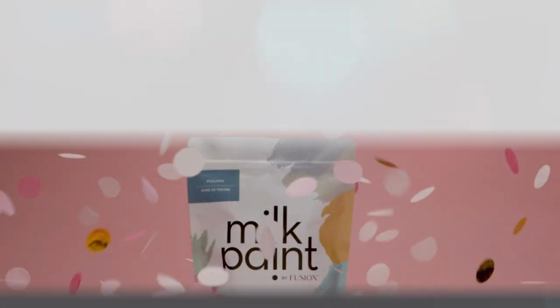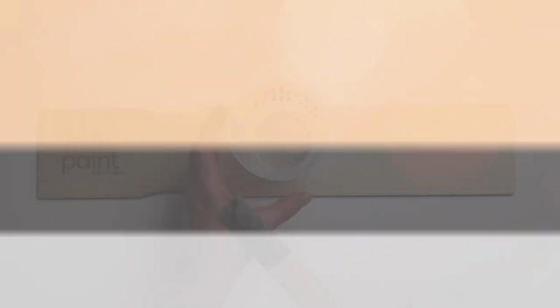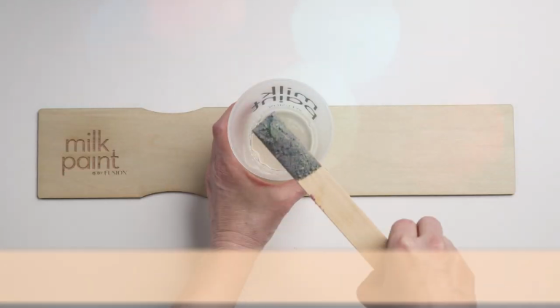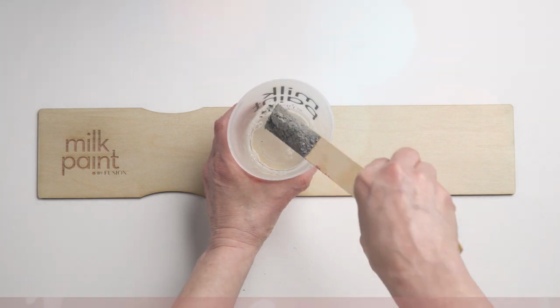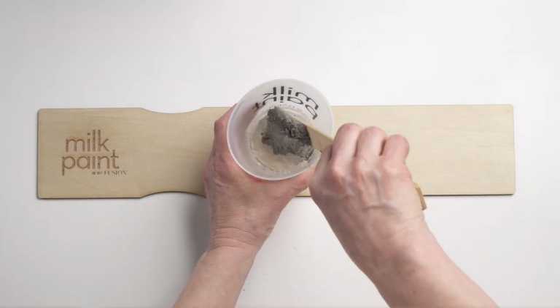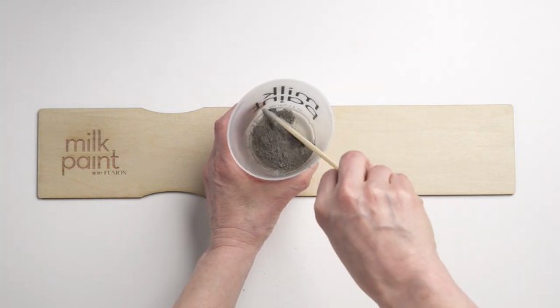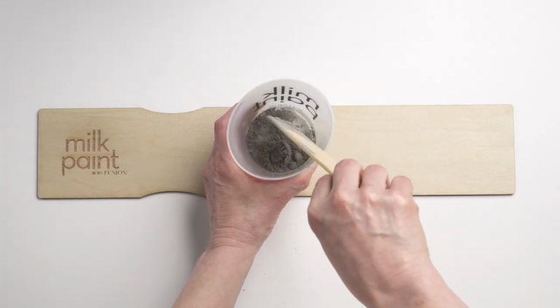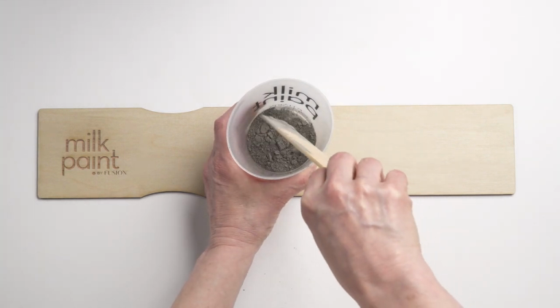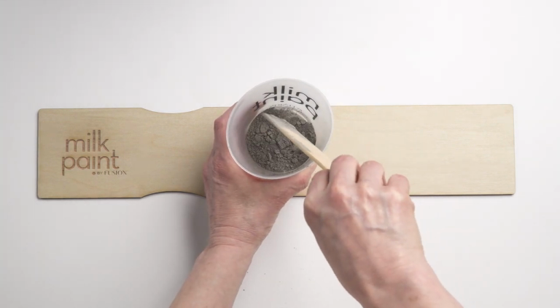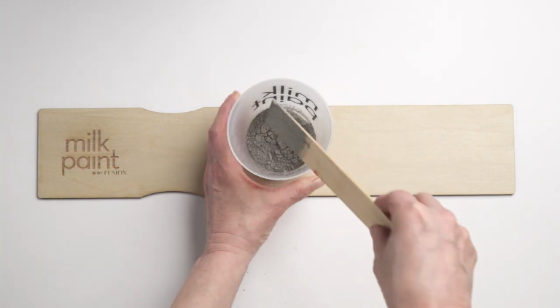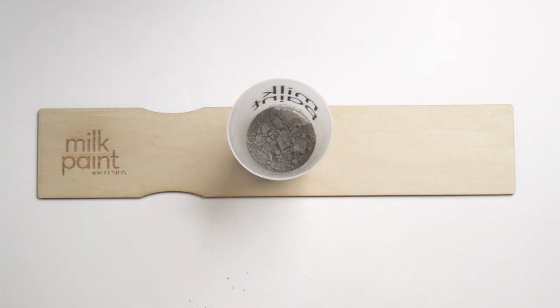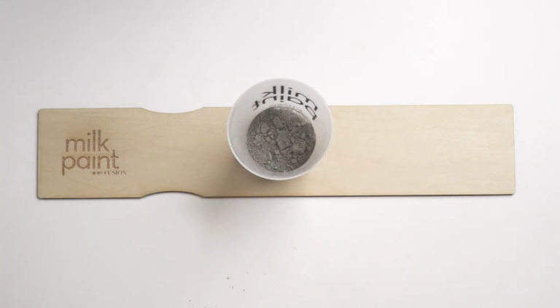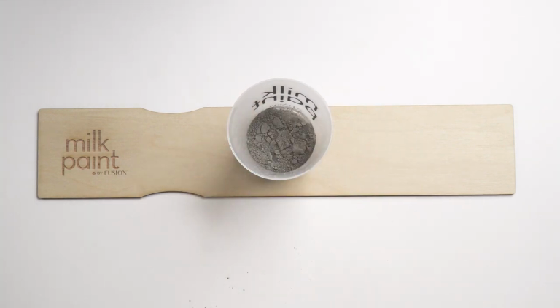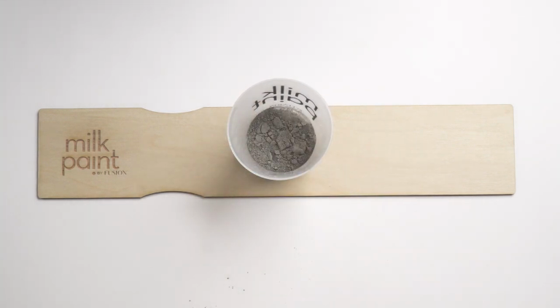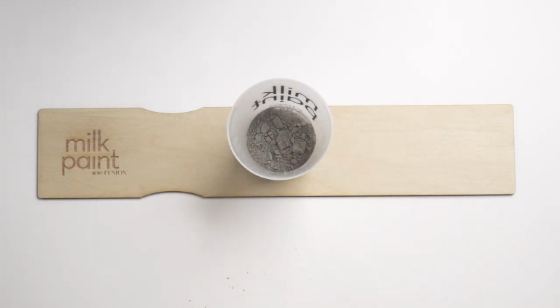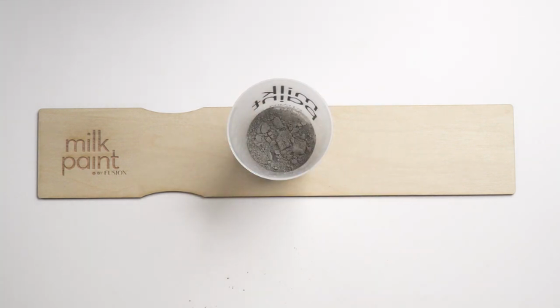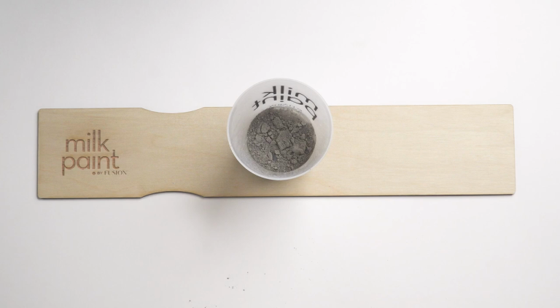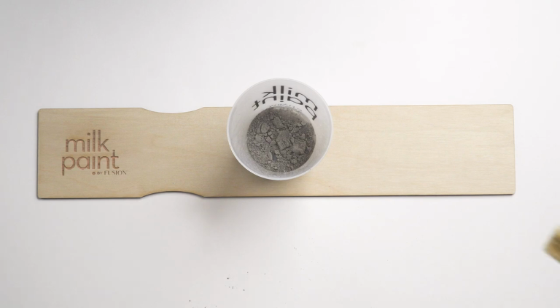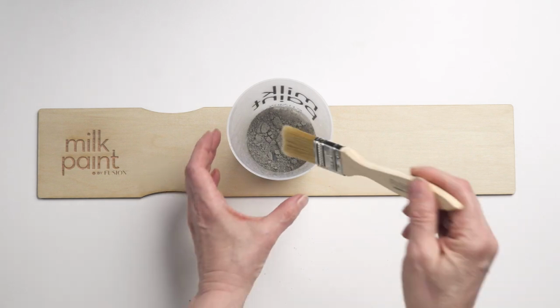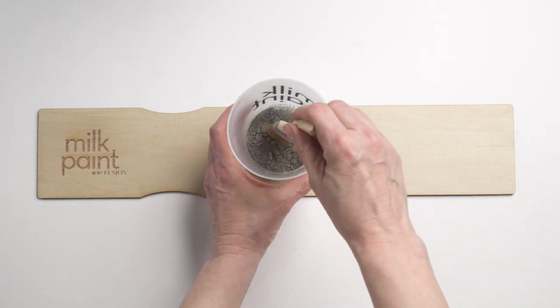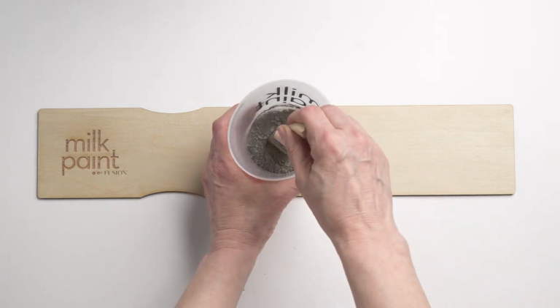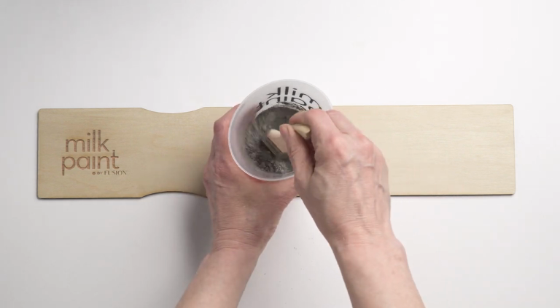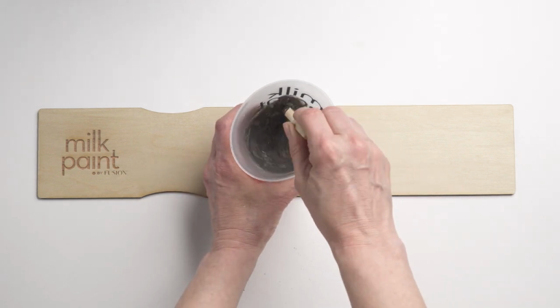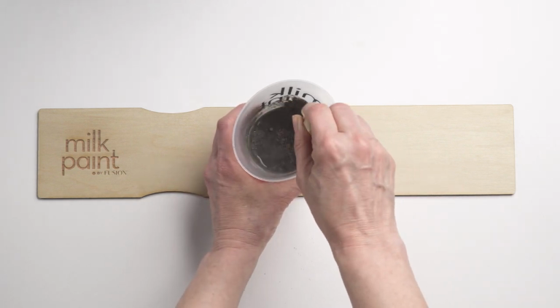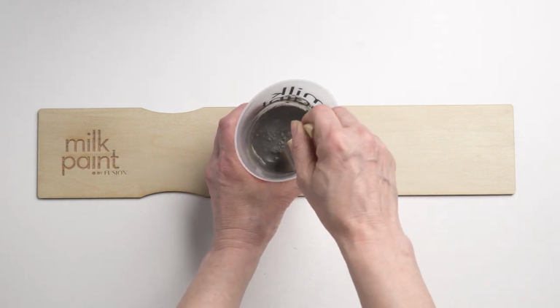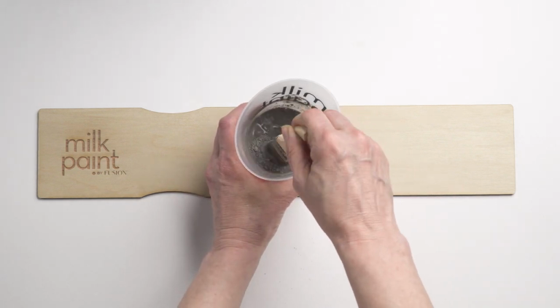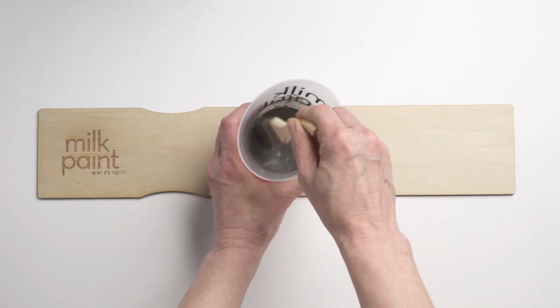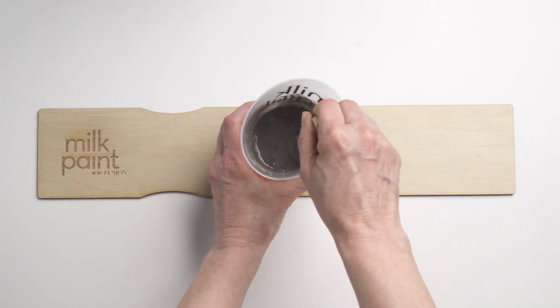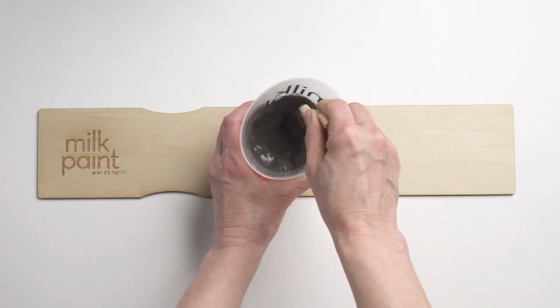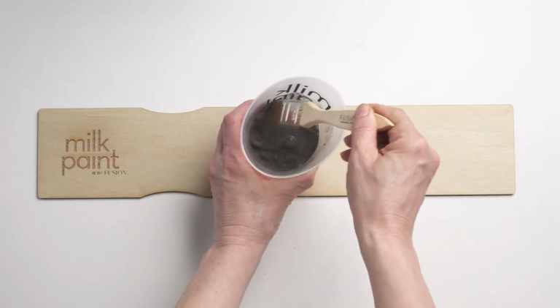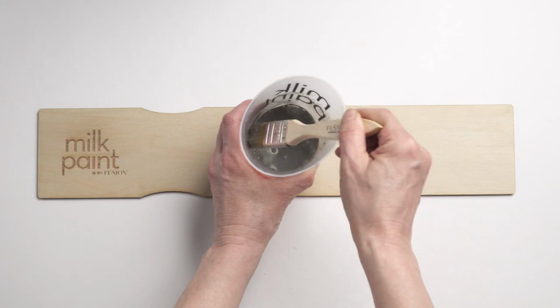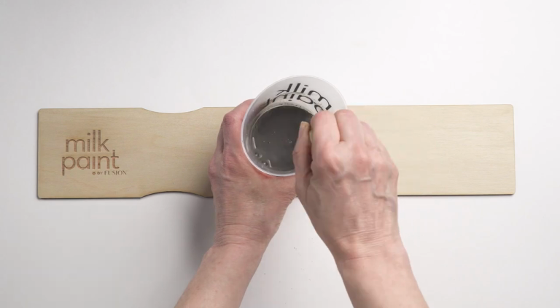Milk paint is so incredibly versatile that you can take any milk paint color and make it a stain, just by adding more water in your mix. Here we are using Gotham Grey, a great base for a modern driftwood effect.